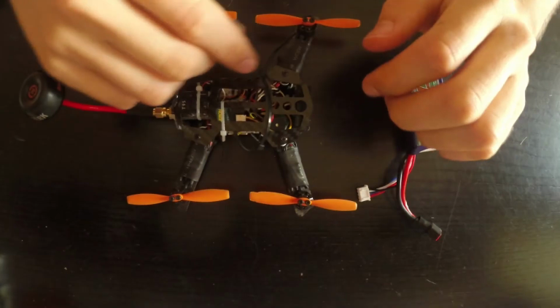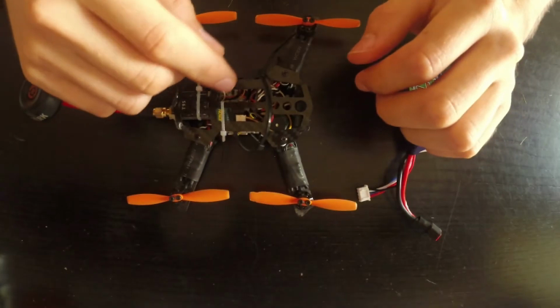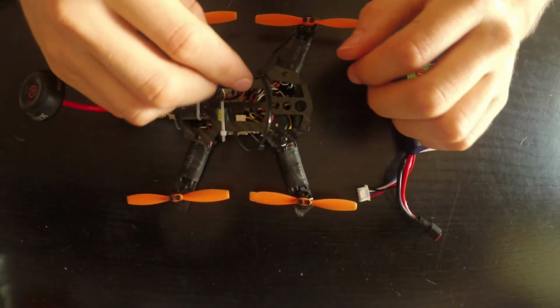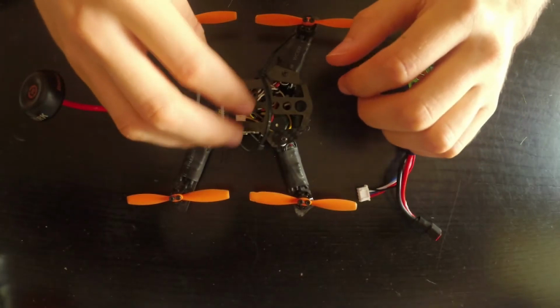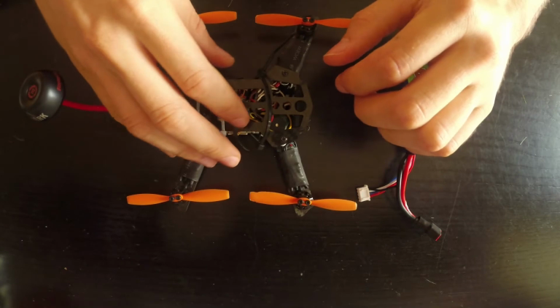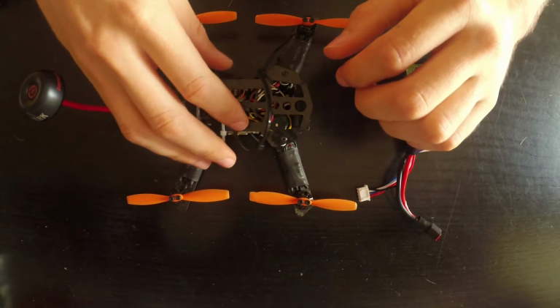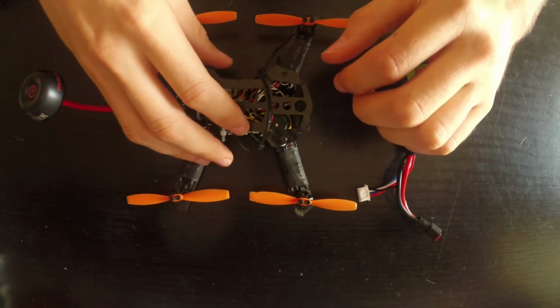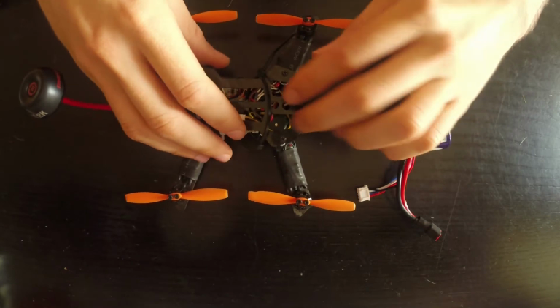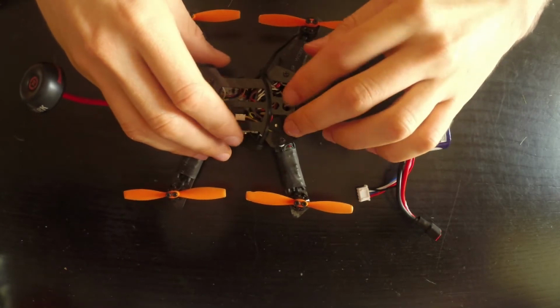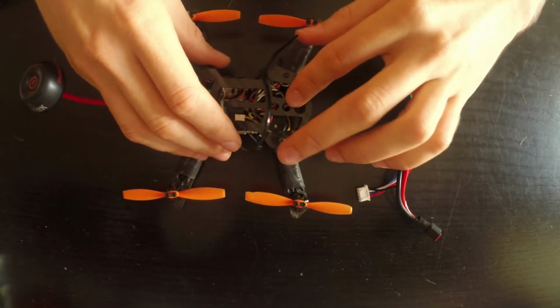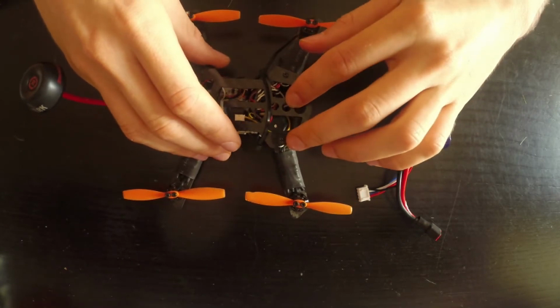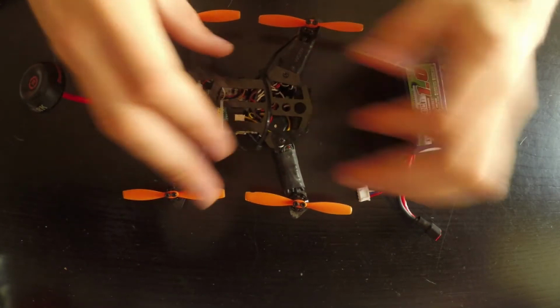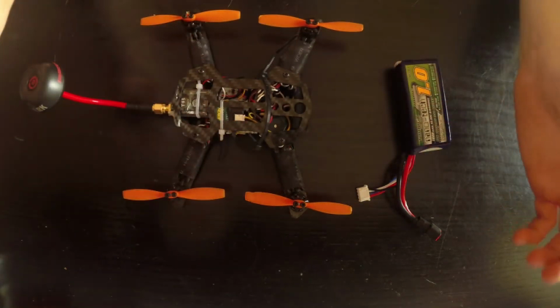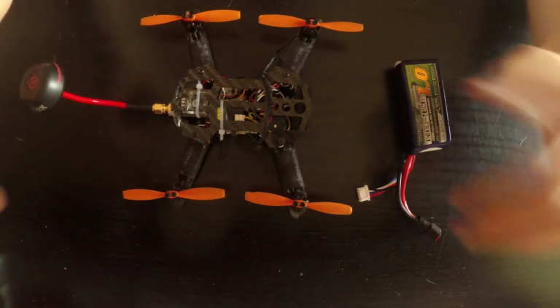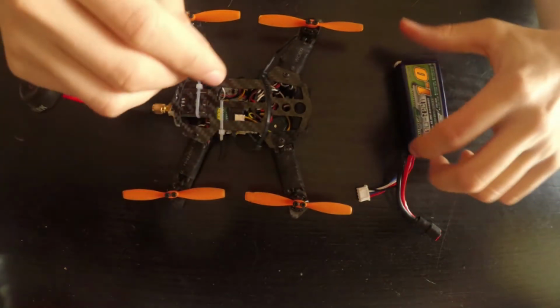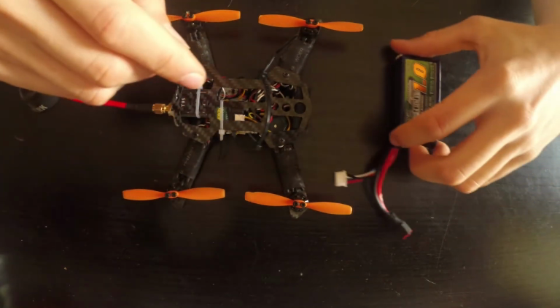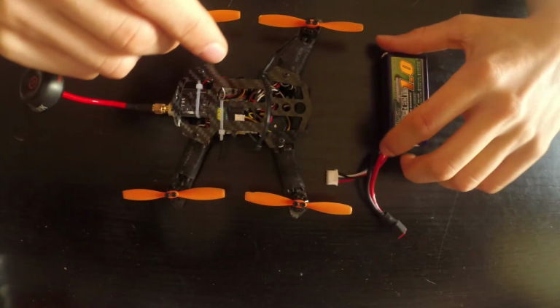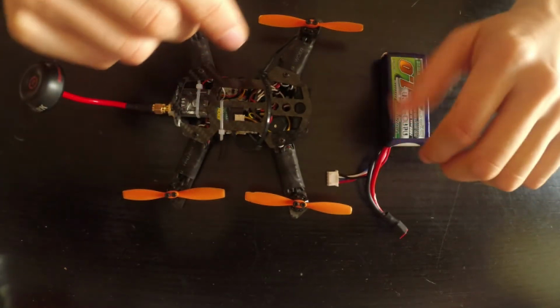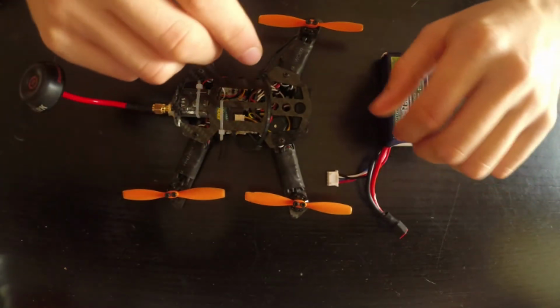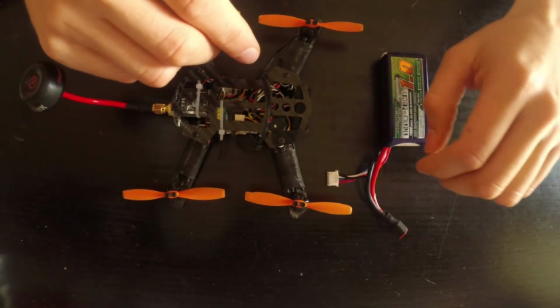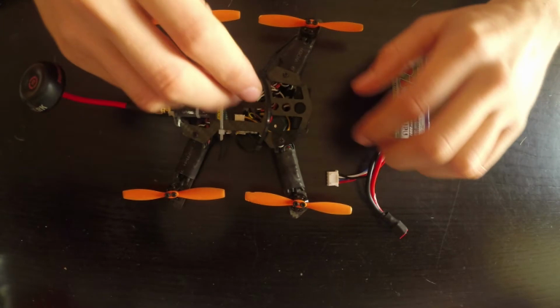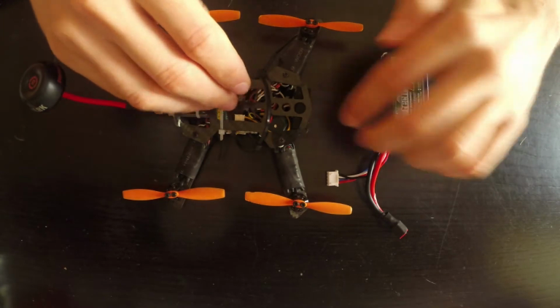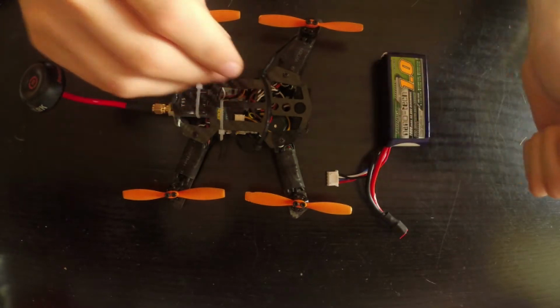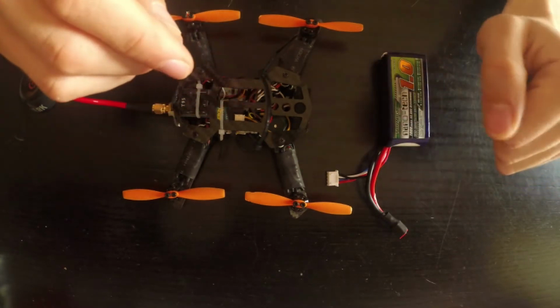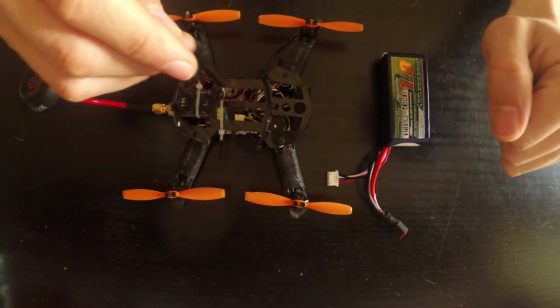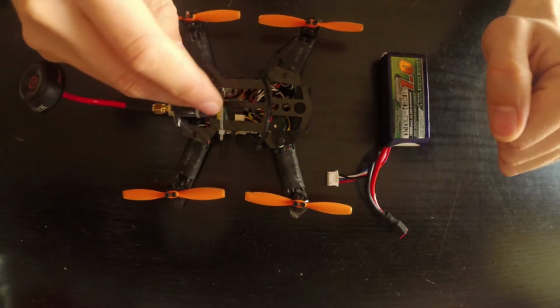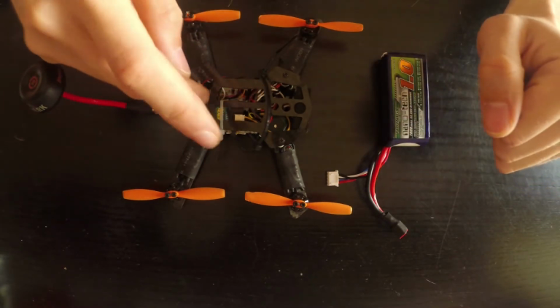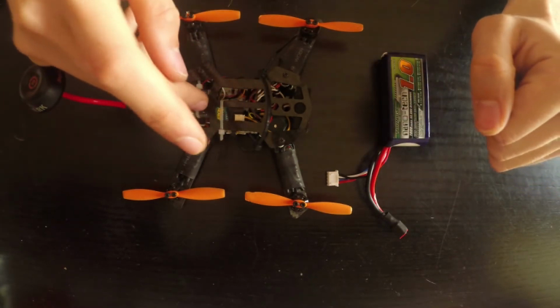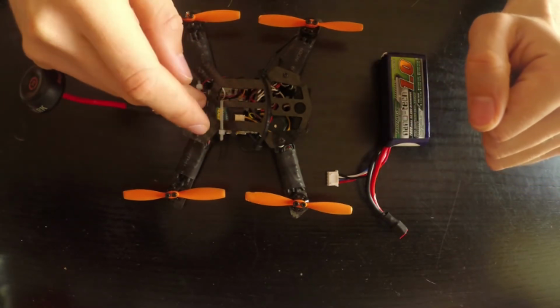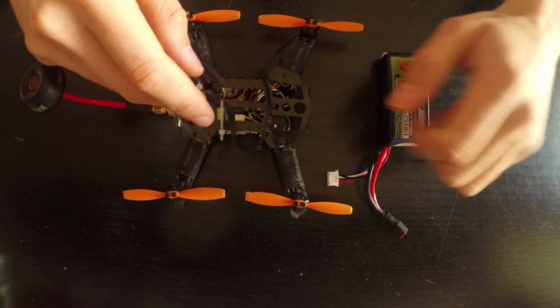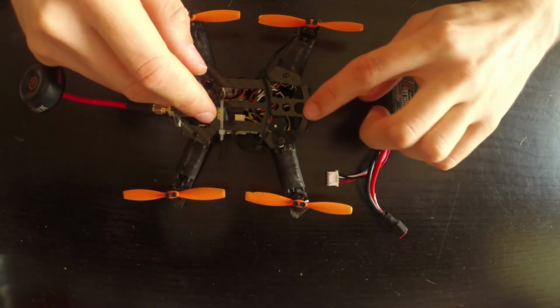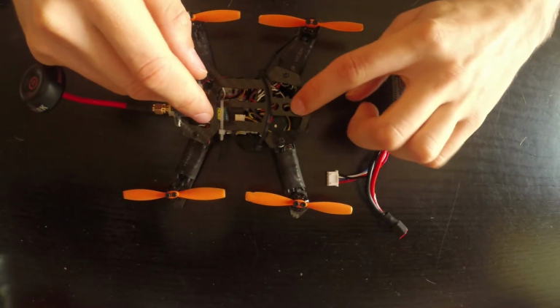Hey guys, this is the final video where I share my final thoughts on the project. If you're seeing this for the first time, I did build this from scratch, so you can check out the other parts on my channel.